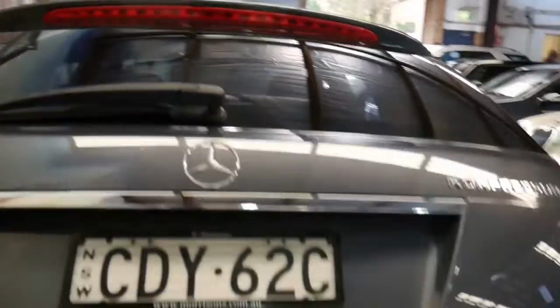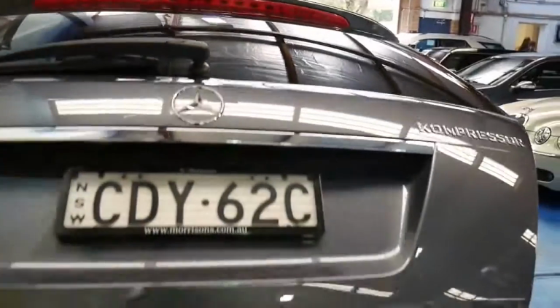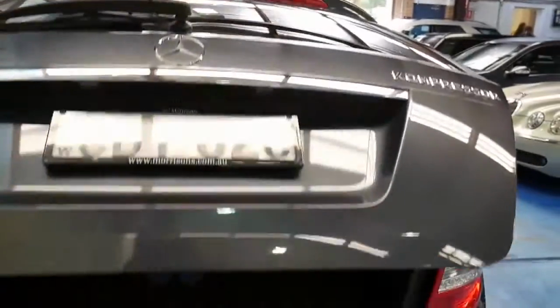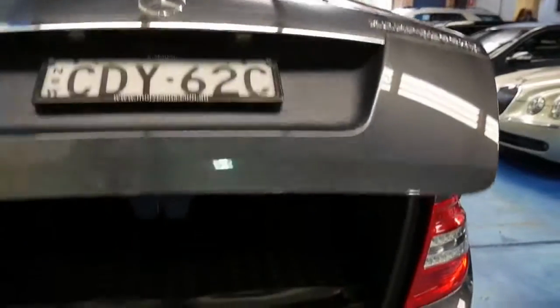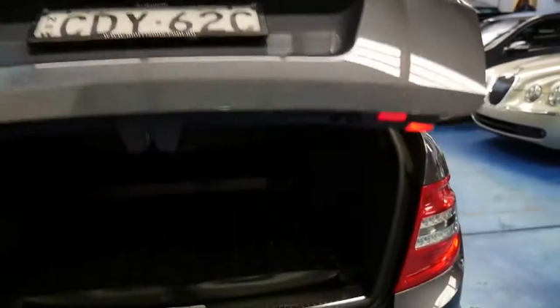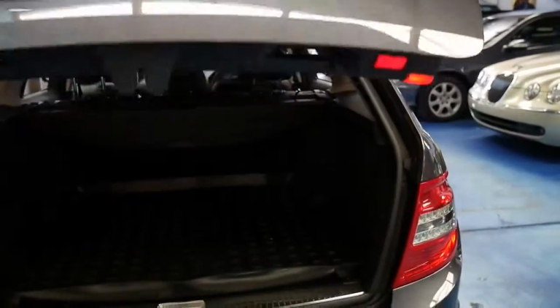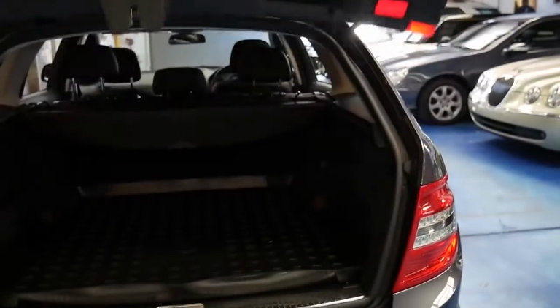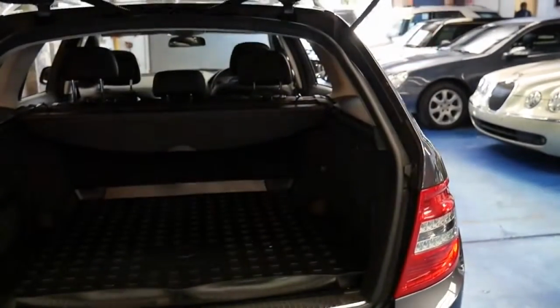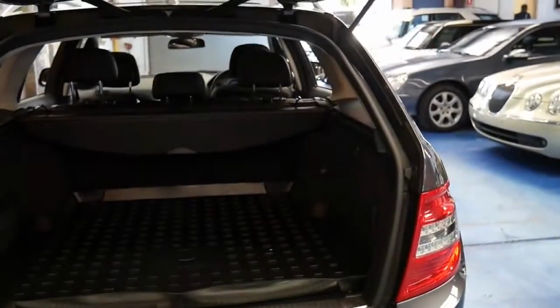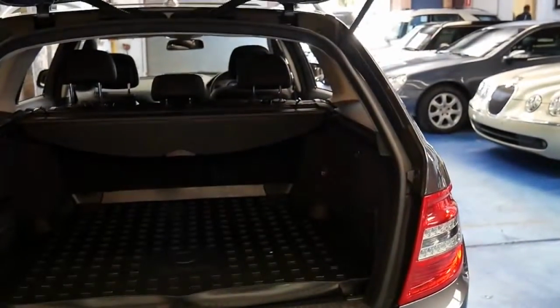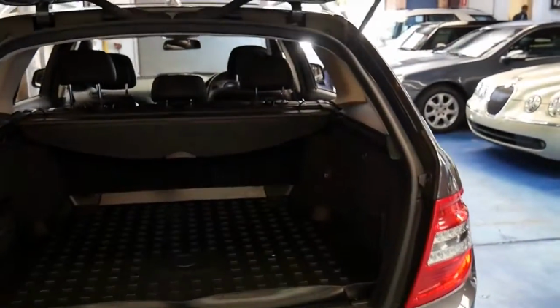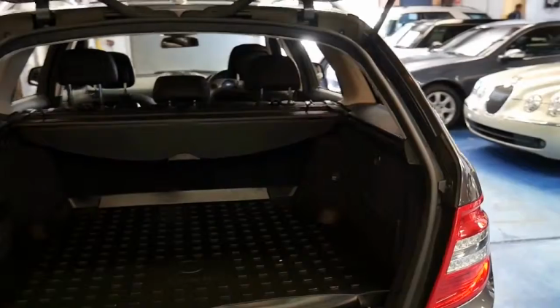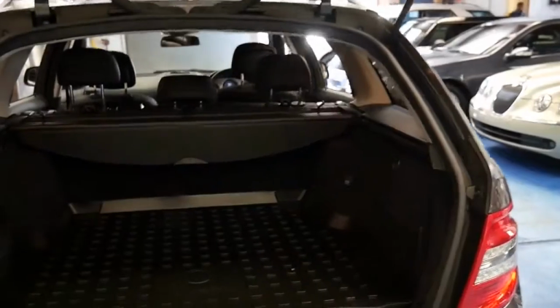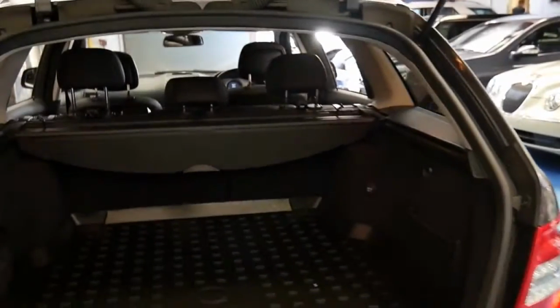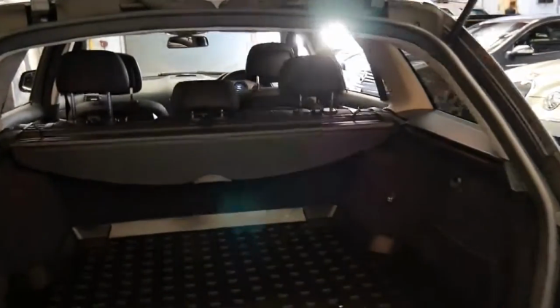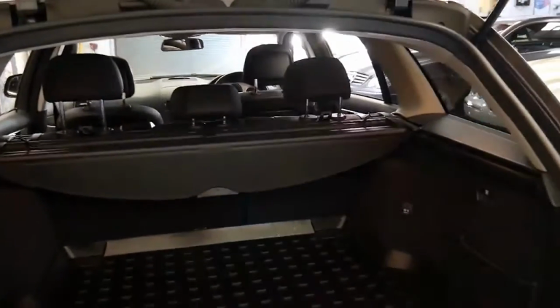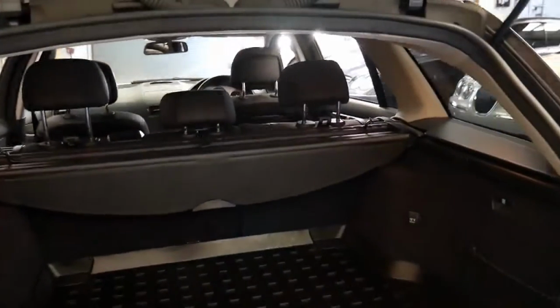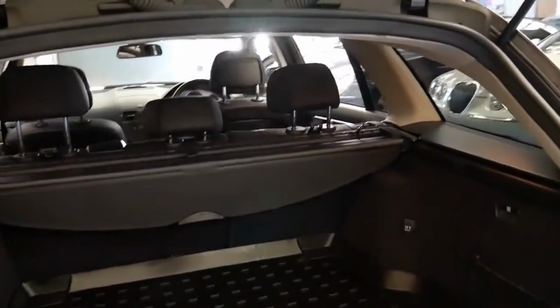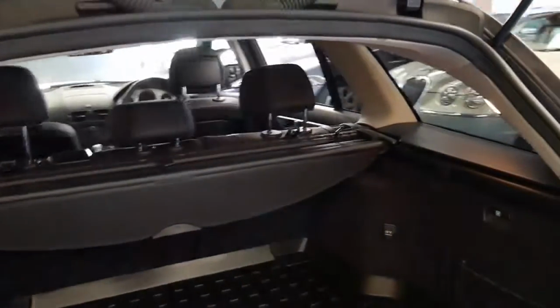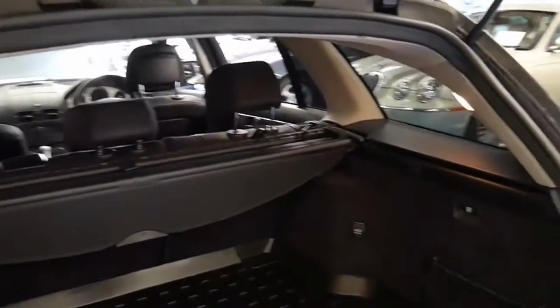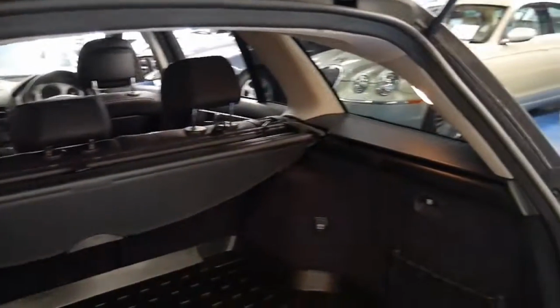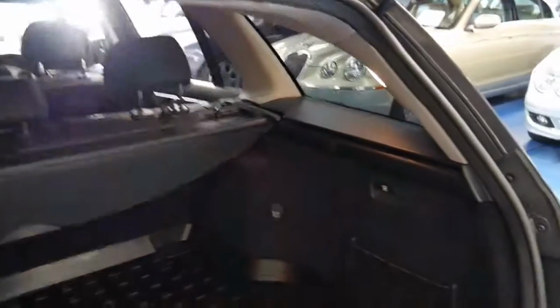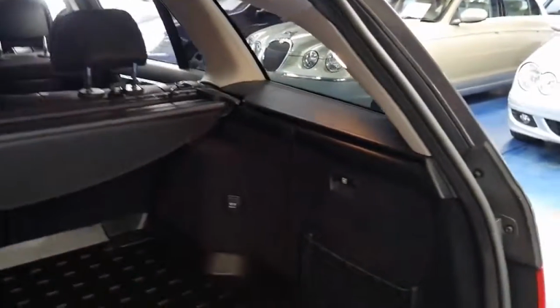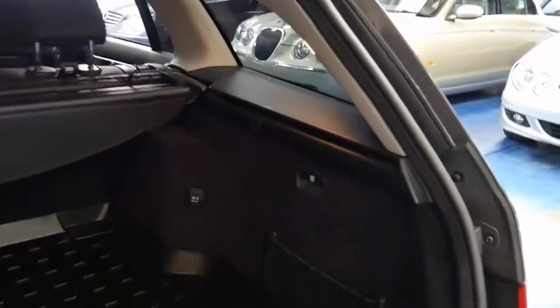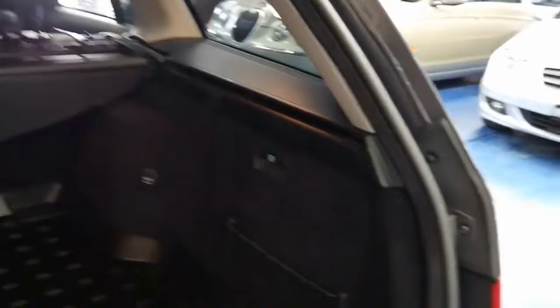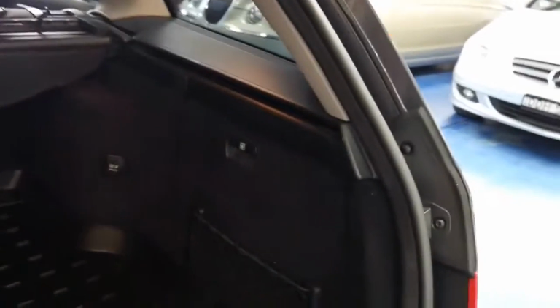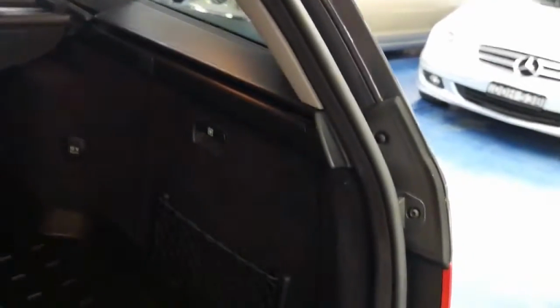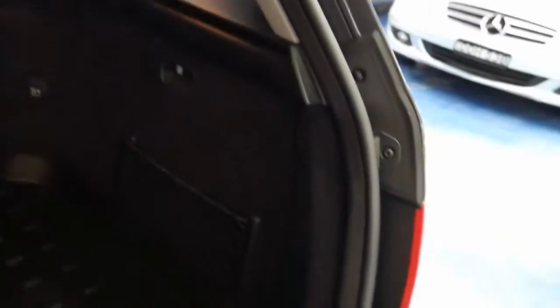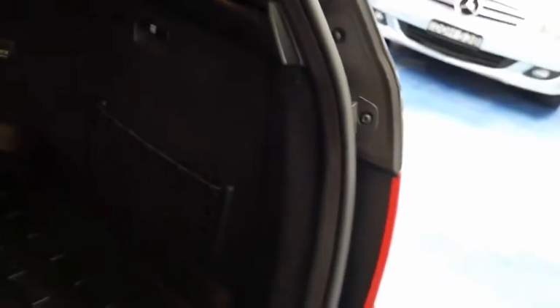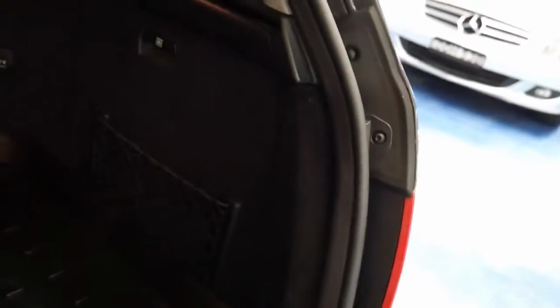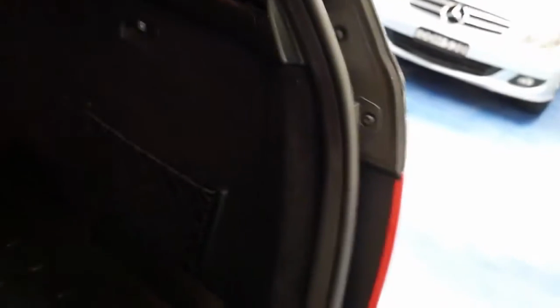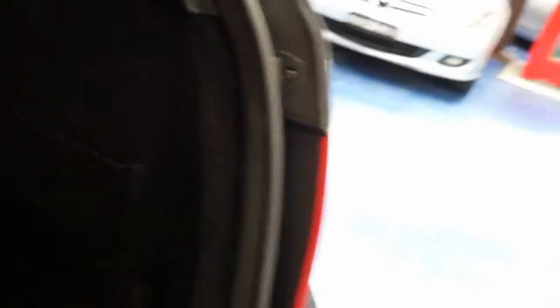It's a very impressive car with a lot of utility to it, especially if you've got a family. And Mercedes just do things properly.